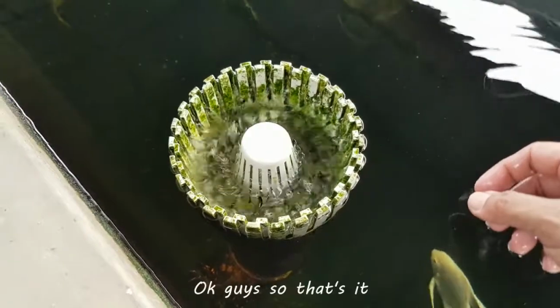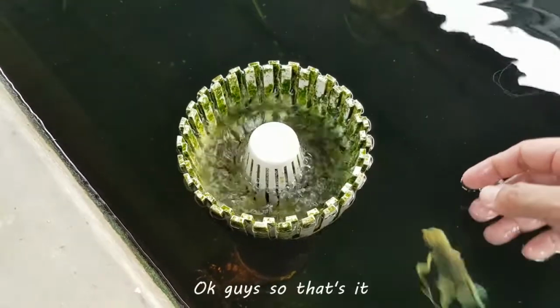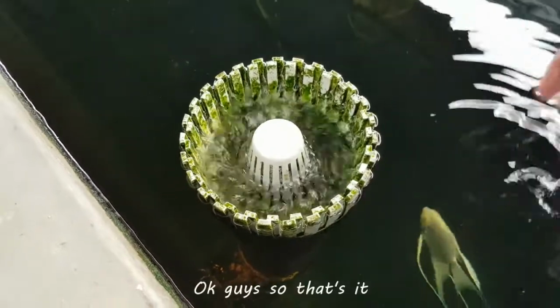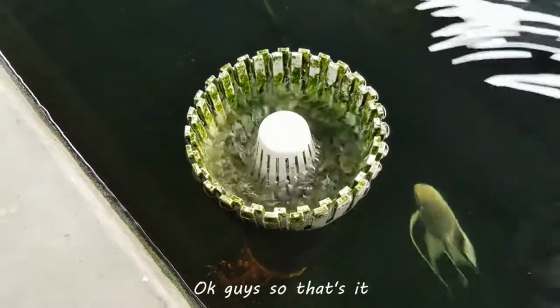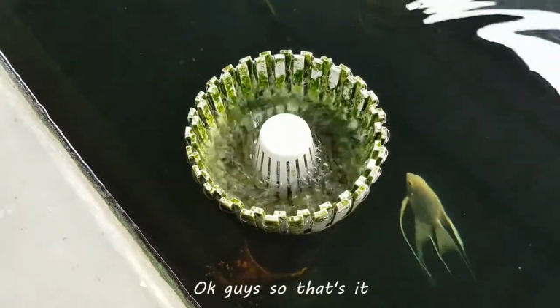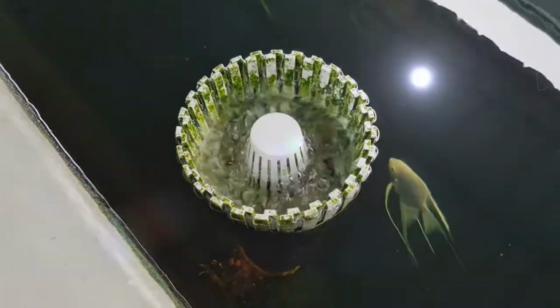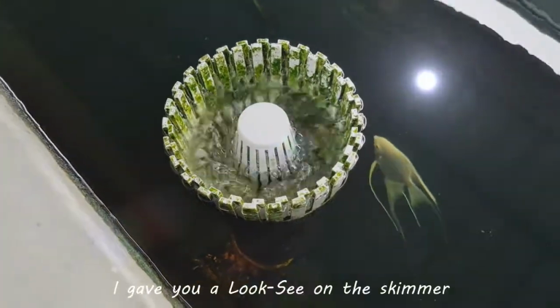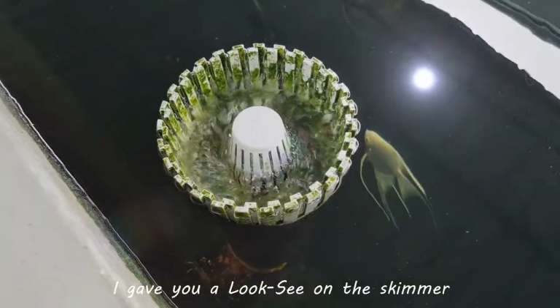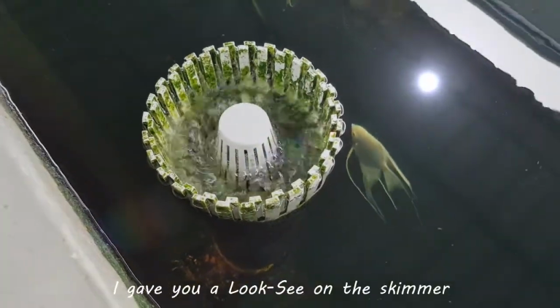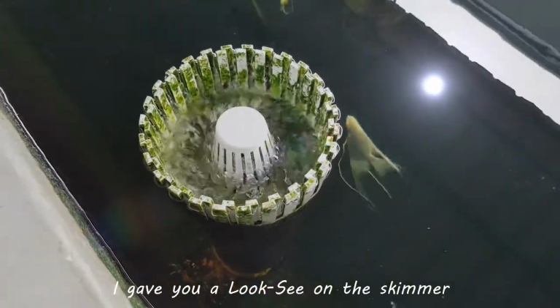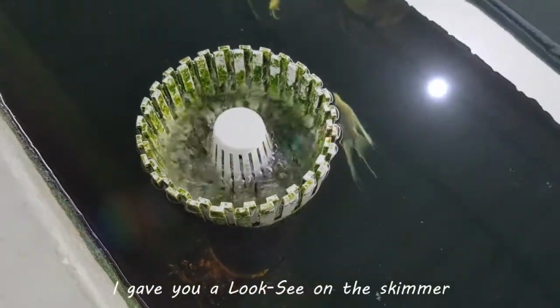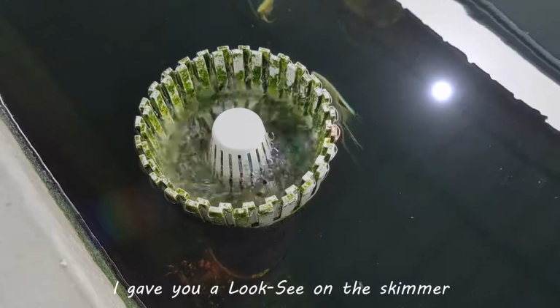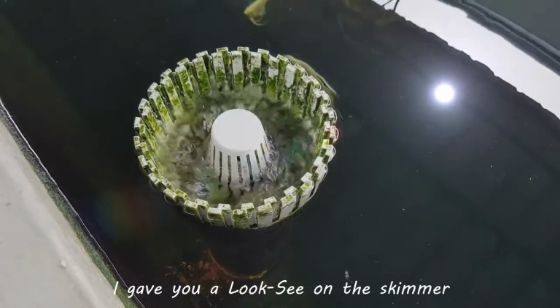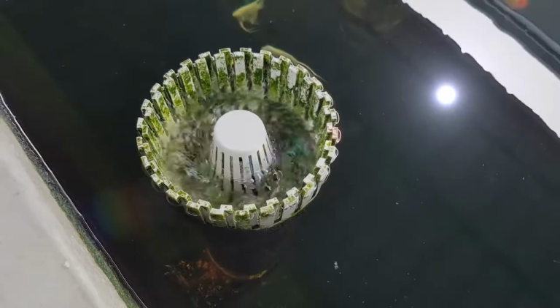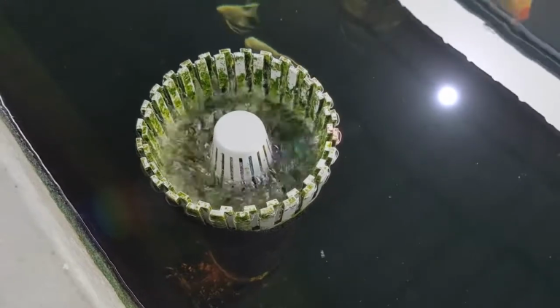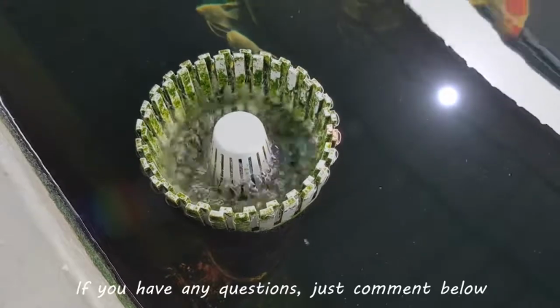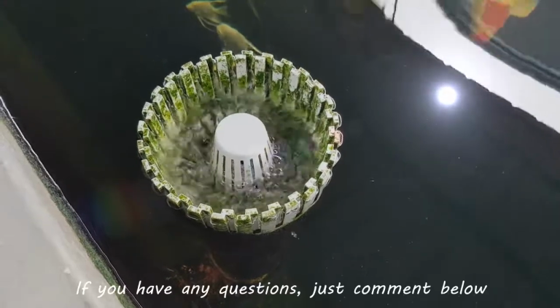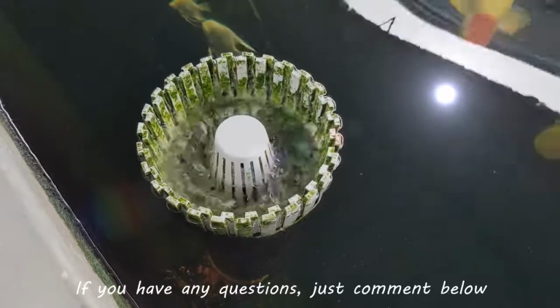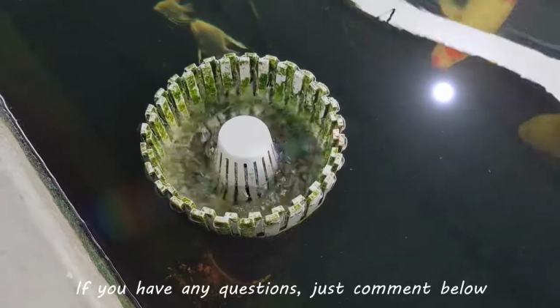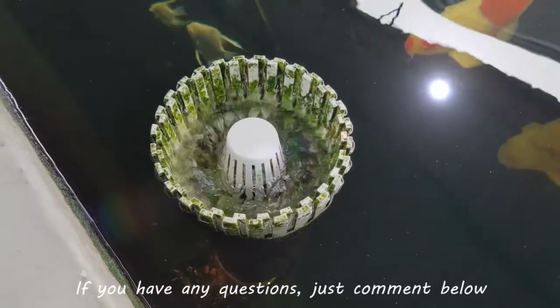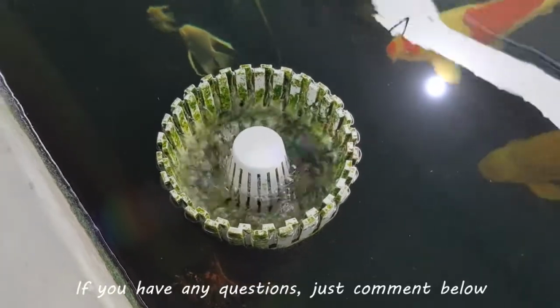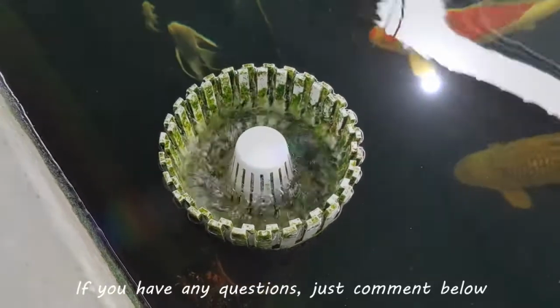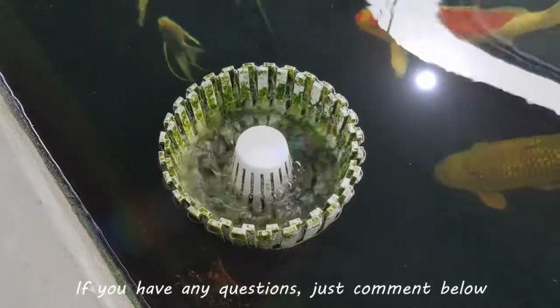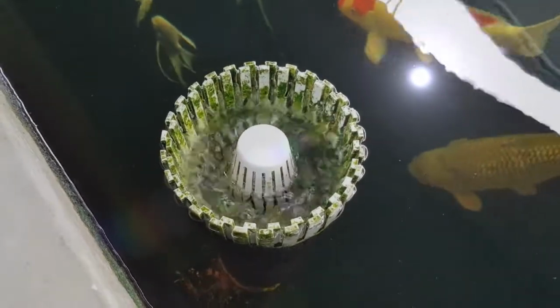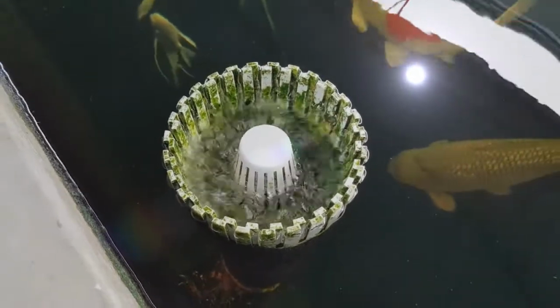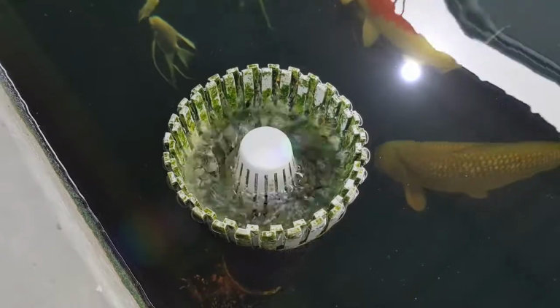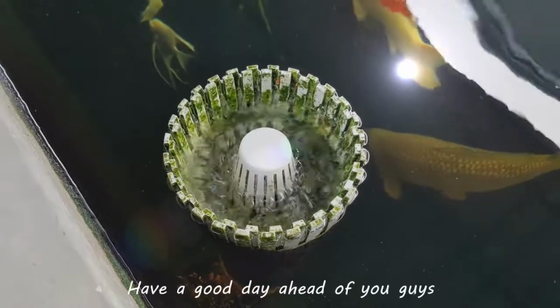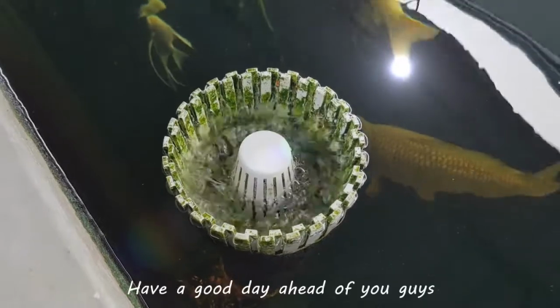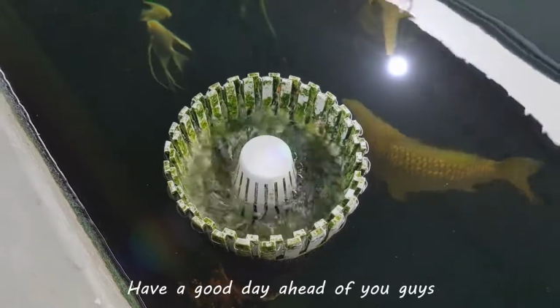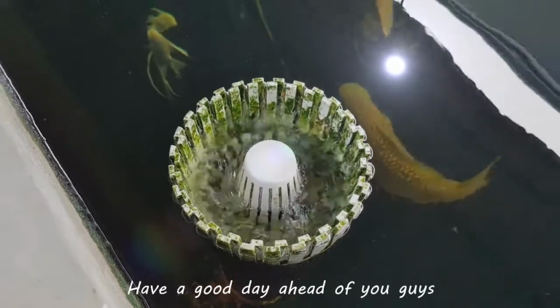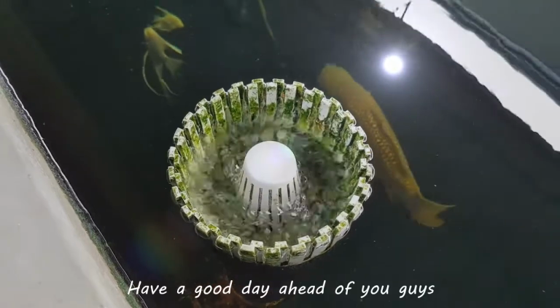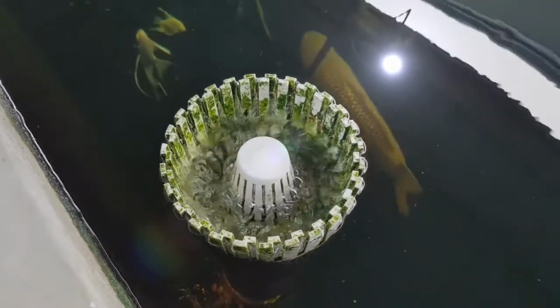Okay guys, so that's it. I'll give you a look-see on the skimmer. If you have any questions, just comment below. Have a good day ahead of you guys!